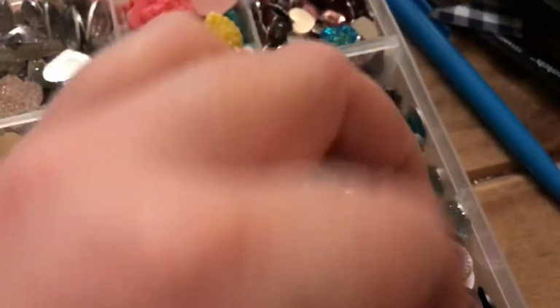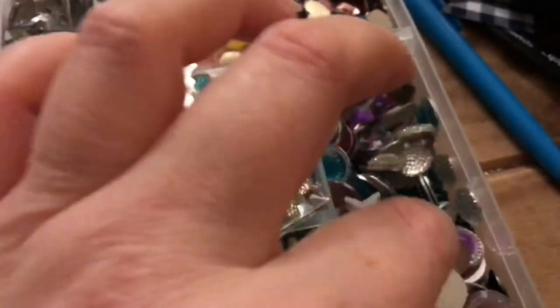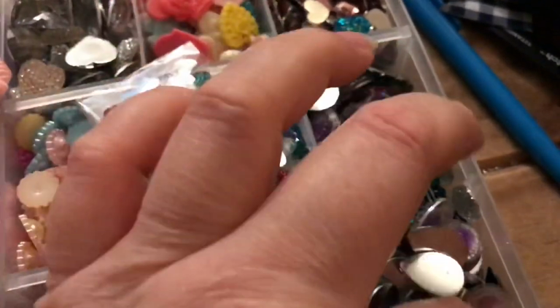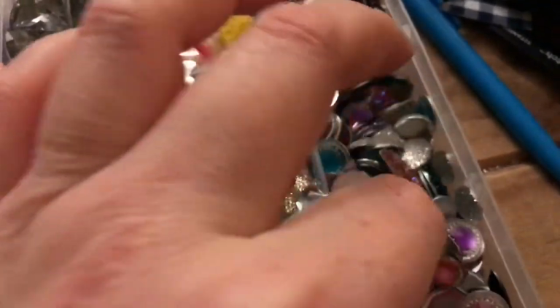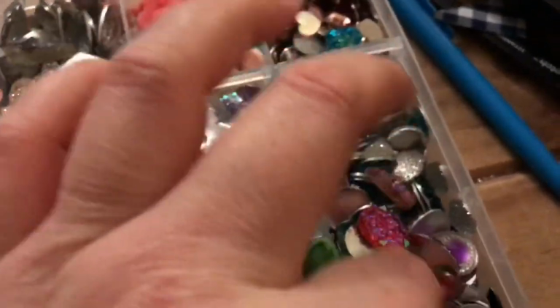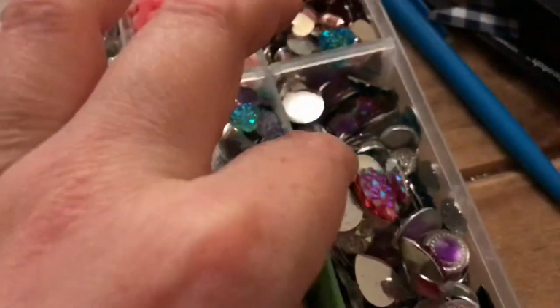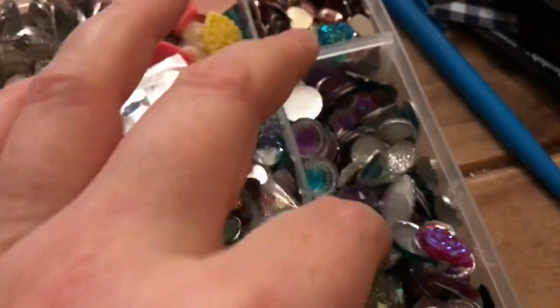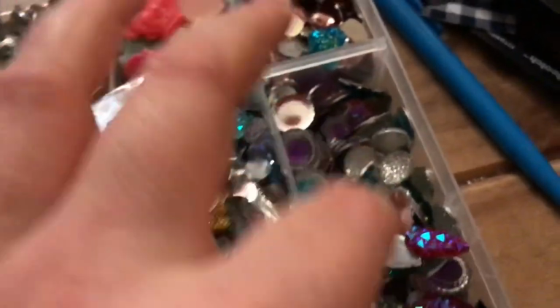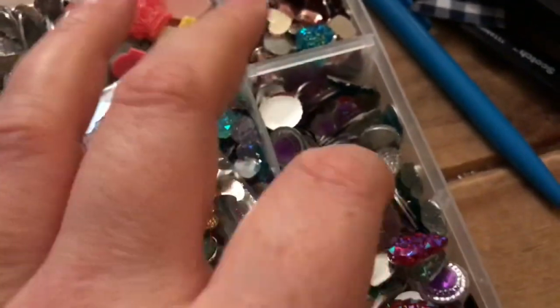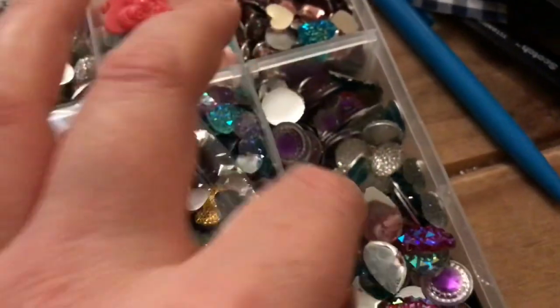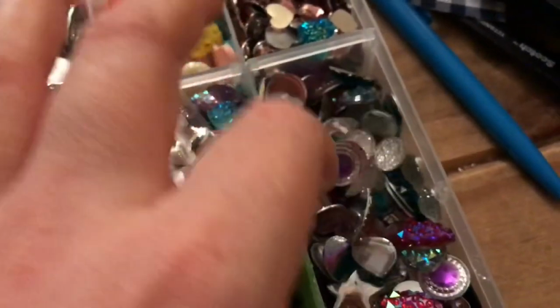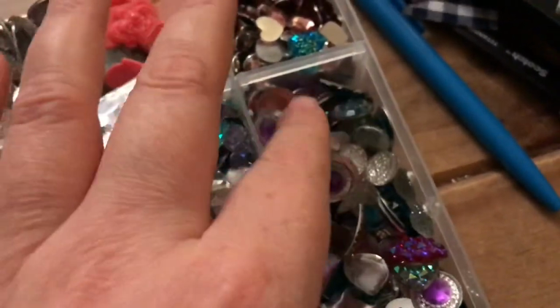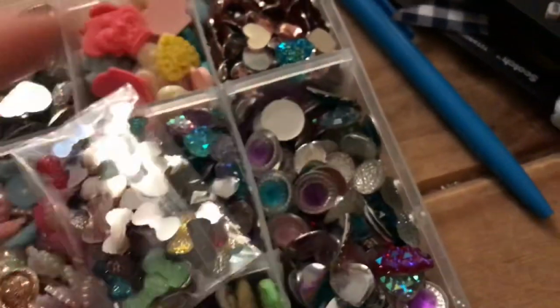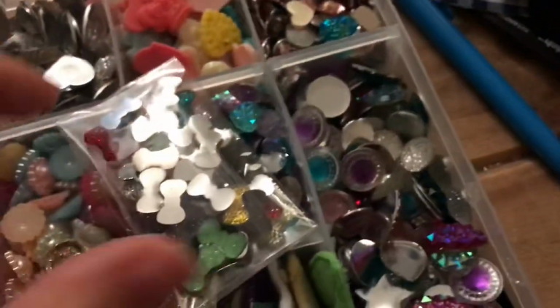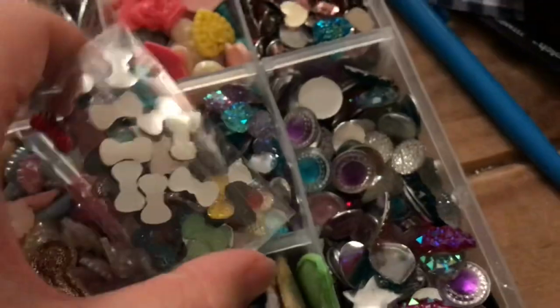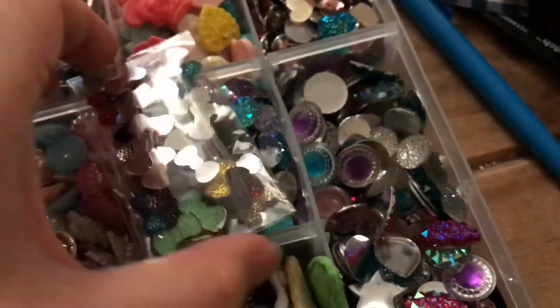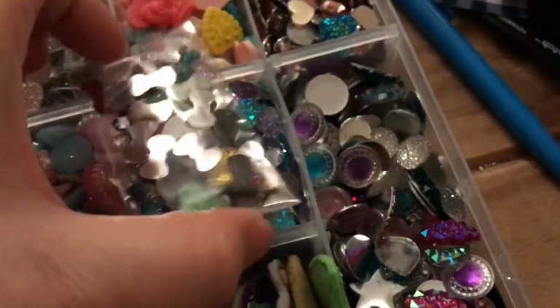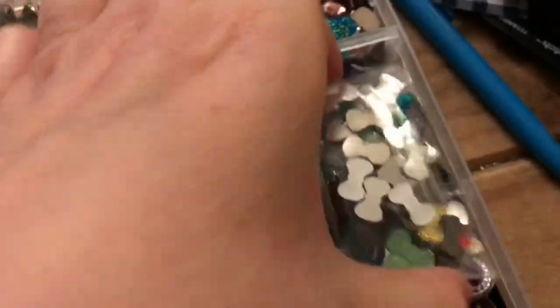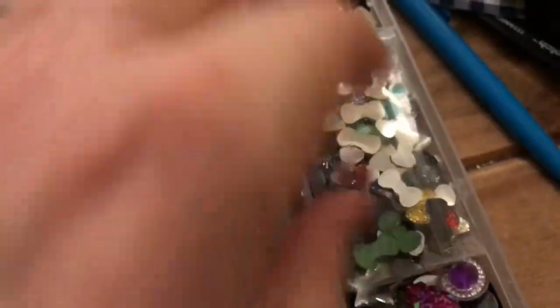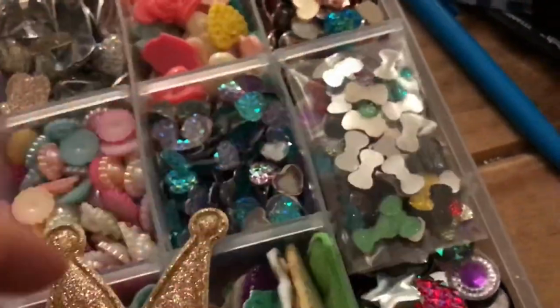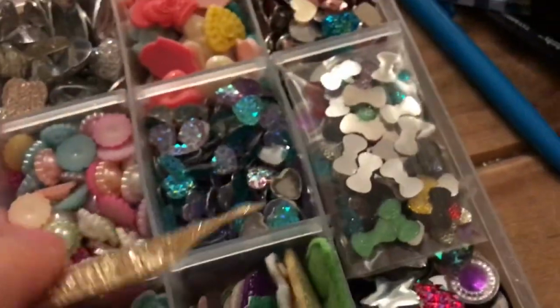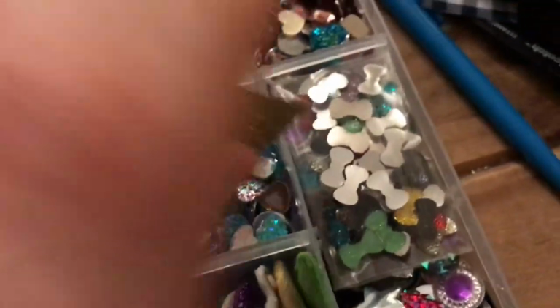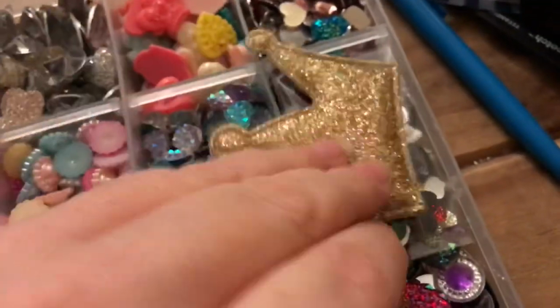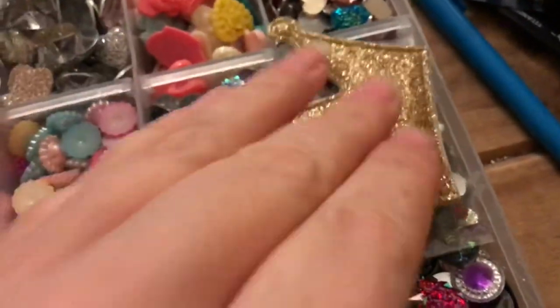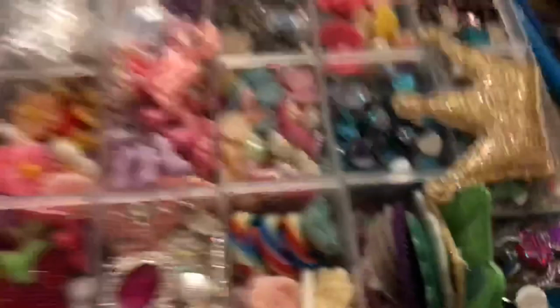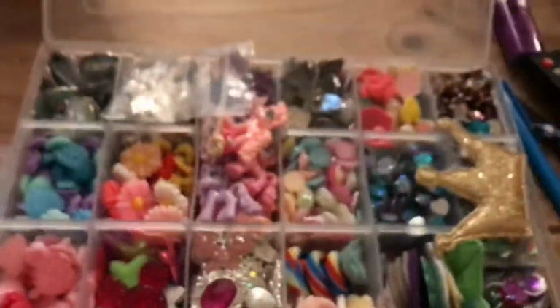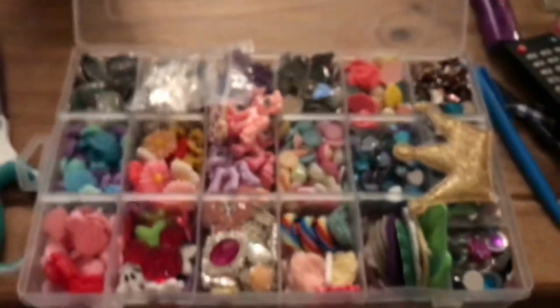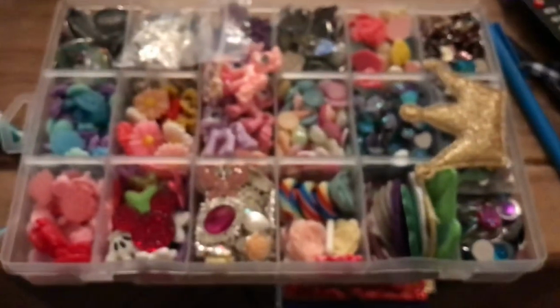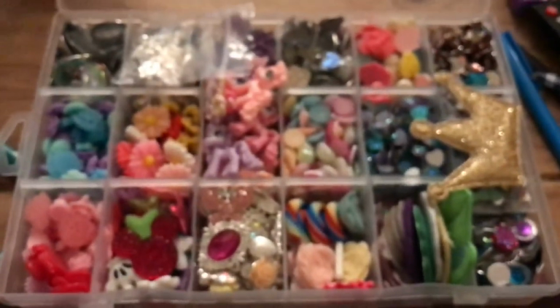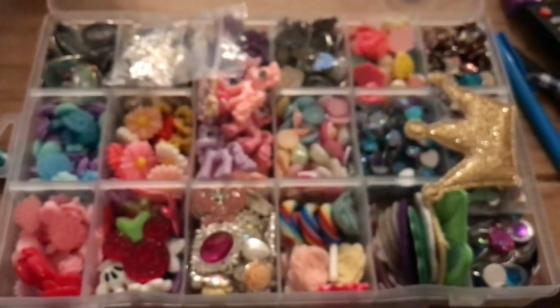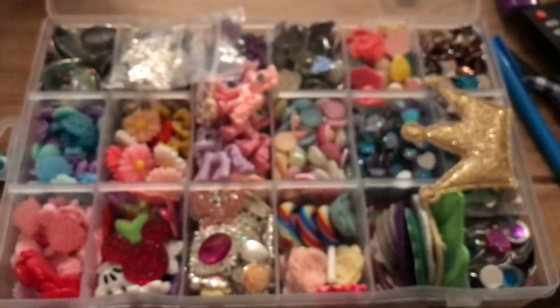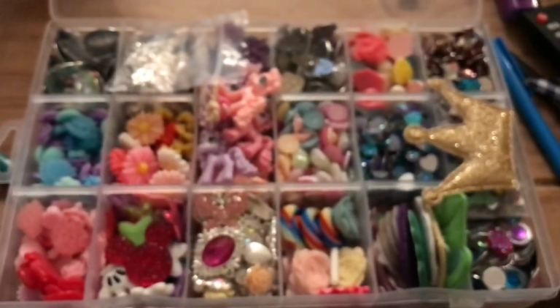I also rhinestone my daughter's dance costumes, so sometimes these come in handy. I do like to use glass on the costumes rather than plastic. But yeah, that's the contents of that box.